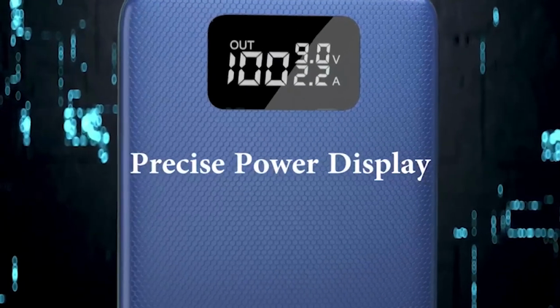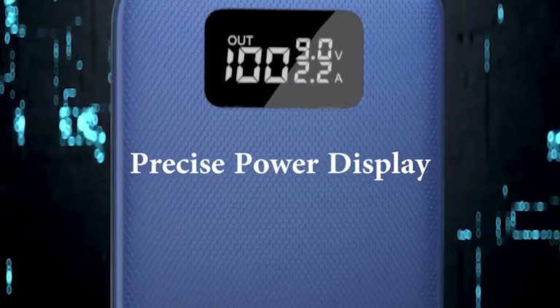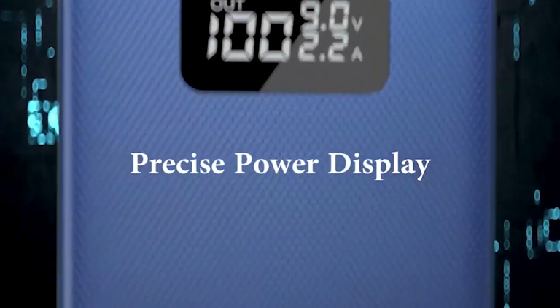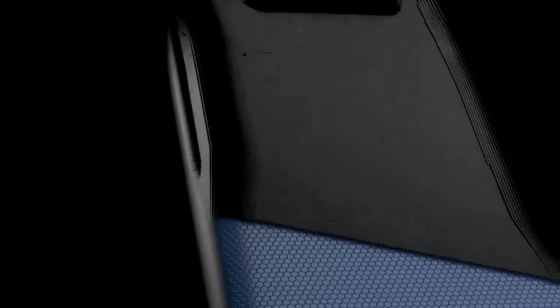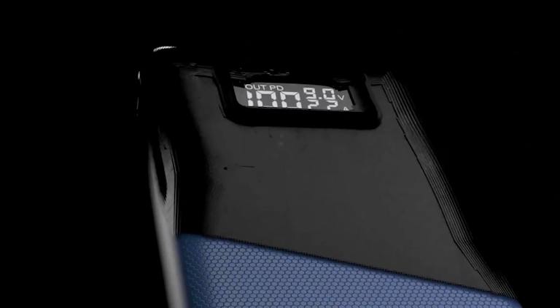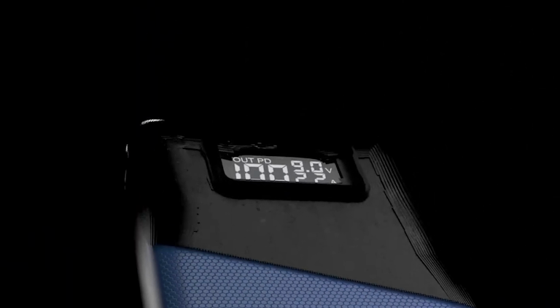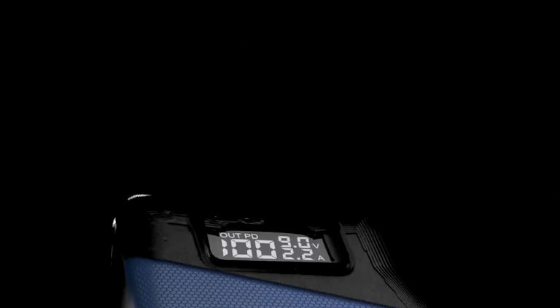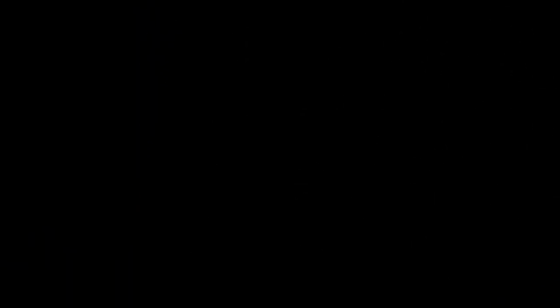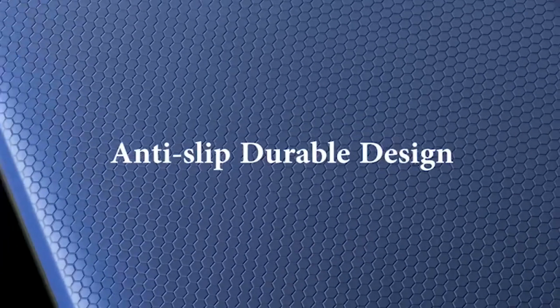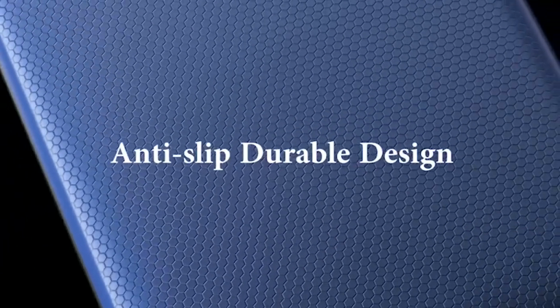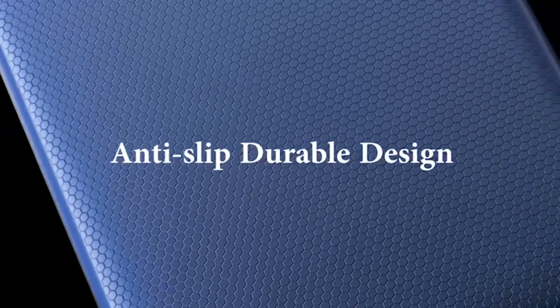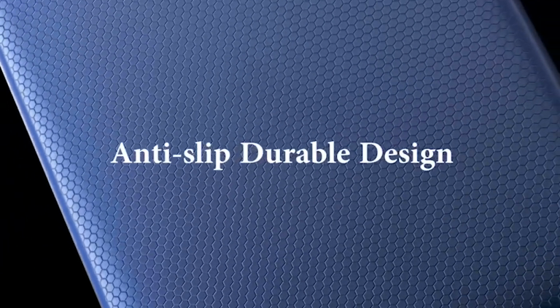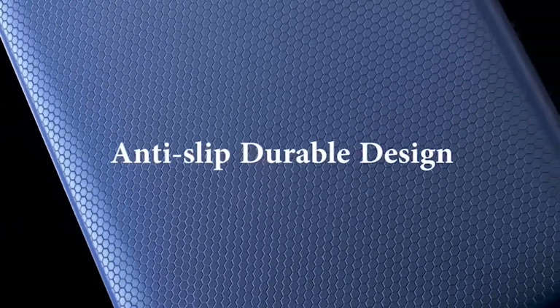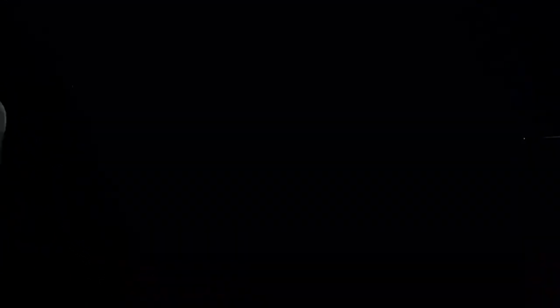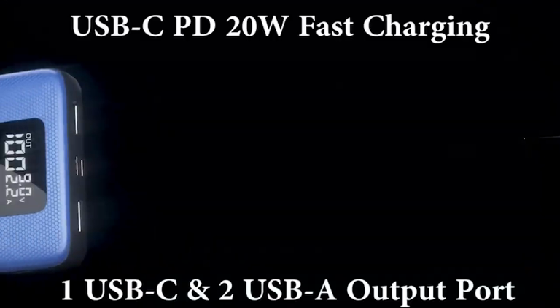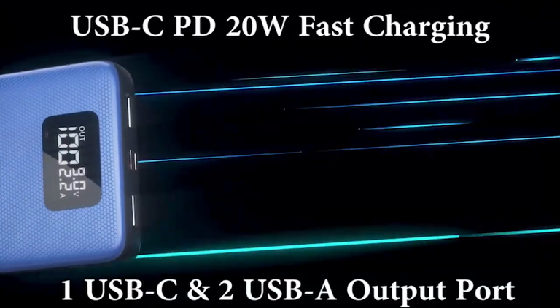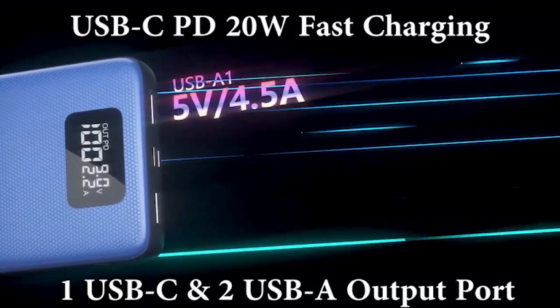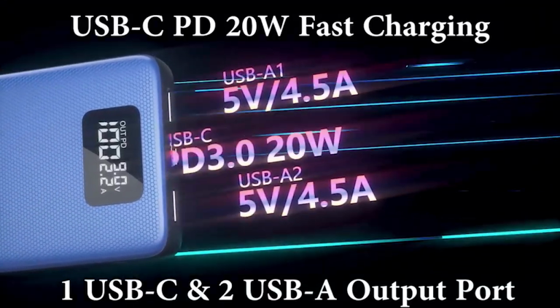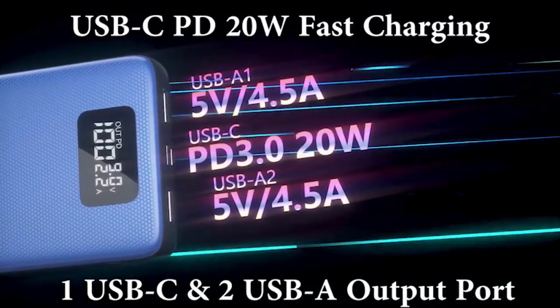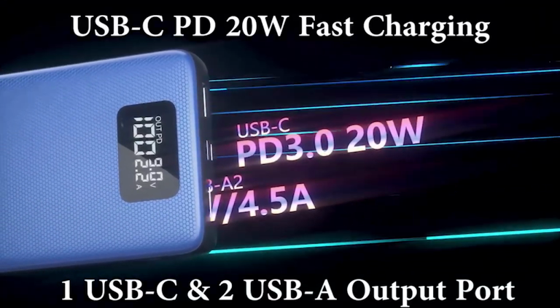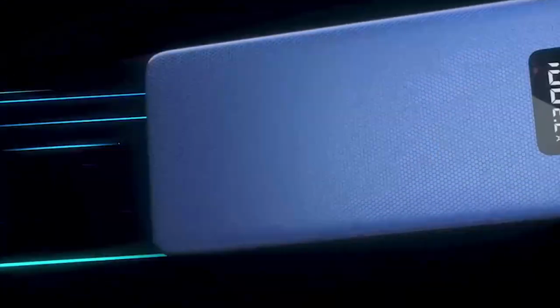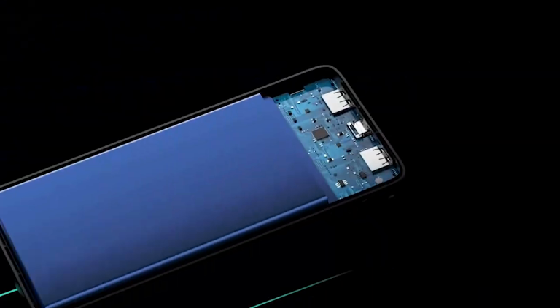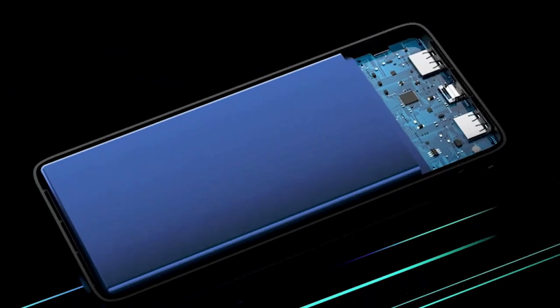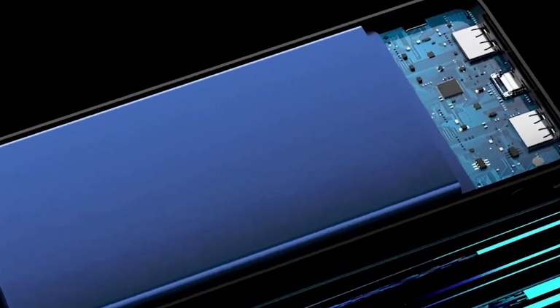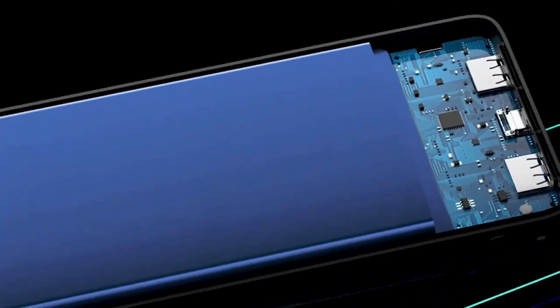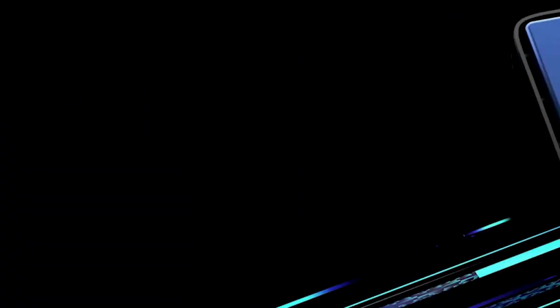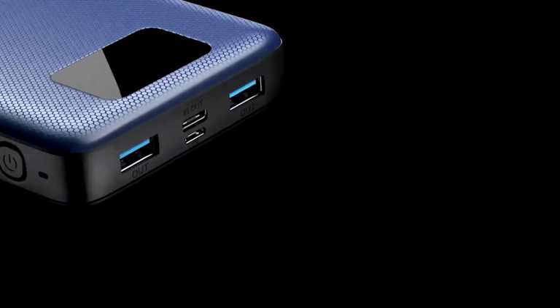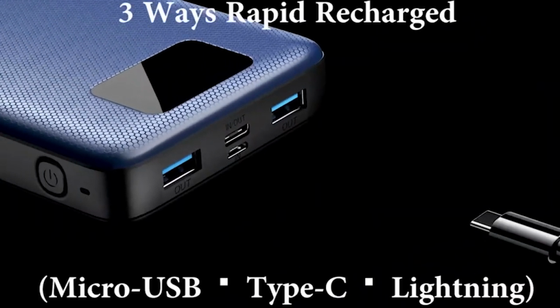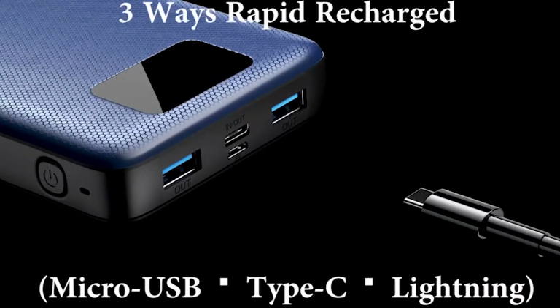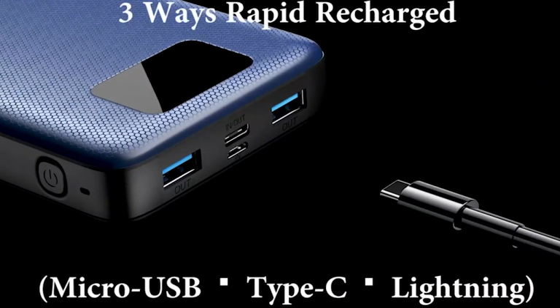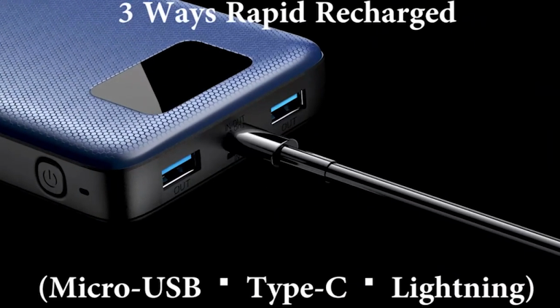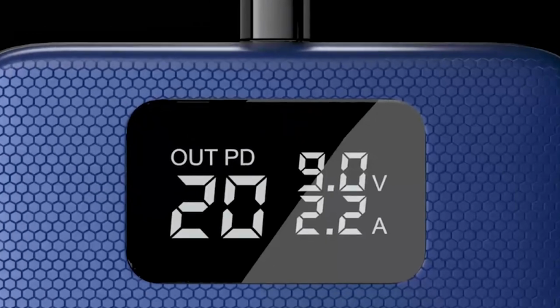Safety is a top priority with this powerbank. It uses lithium polymer batteries and features a built-in Weiss chip that automatically detects the charging method compatible with various devices while protecting them from overcurrent, overheating, and overcharging.